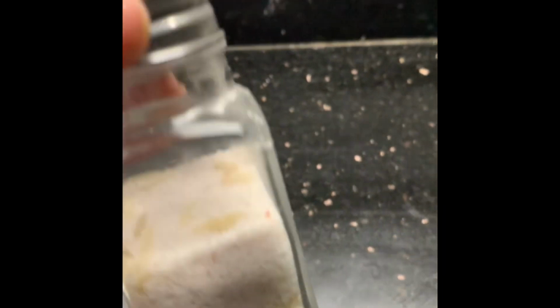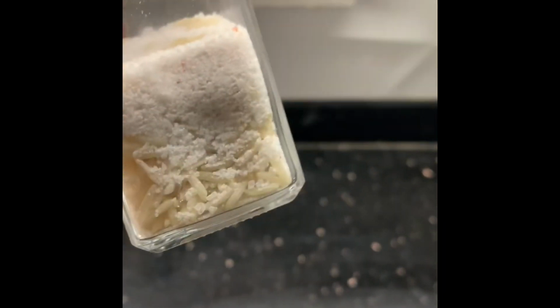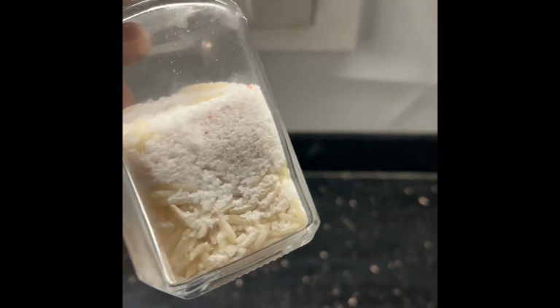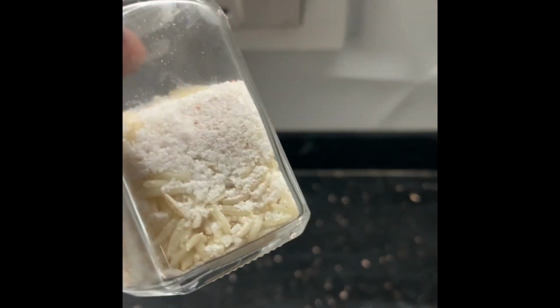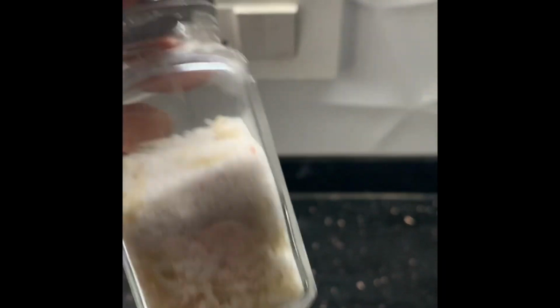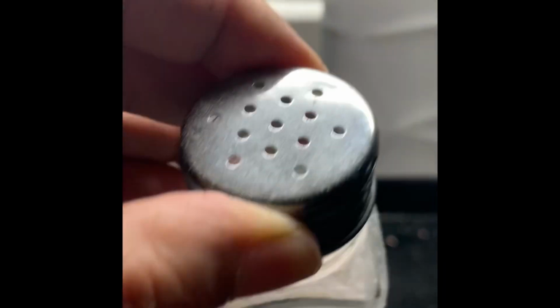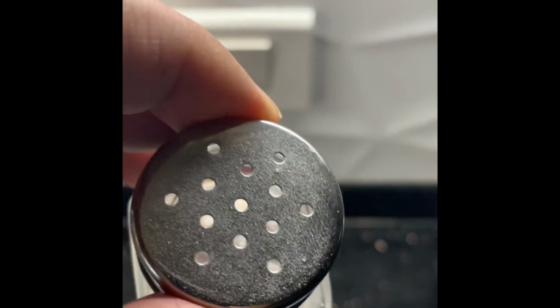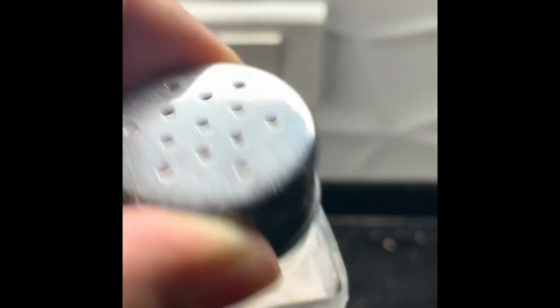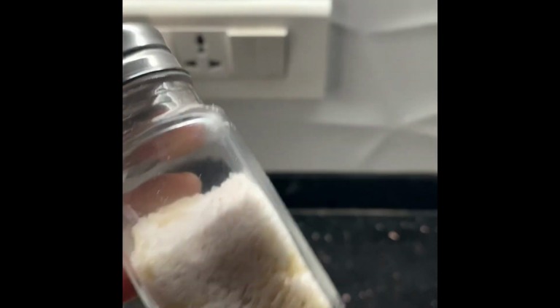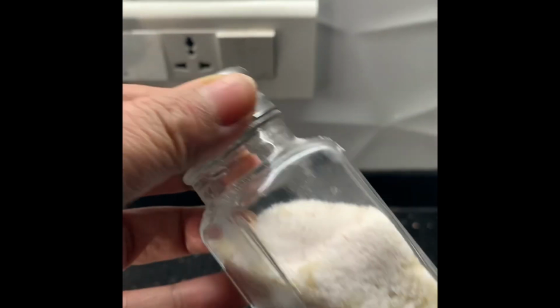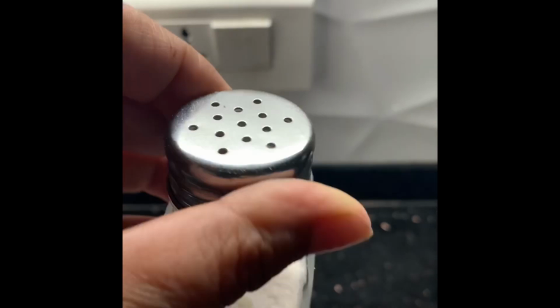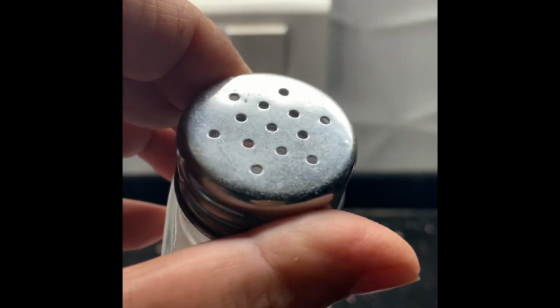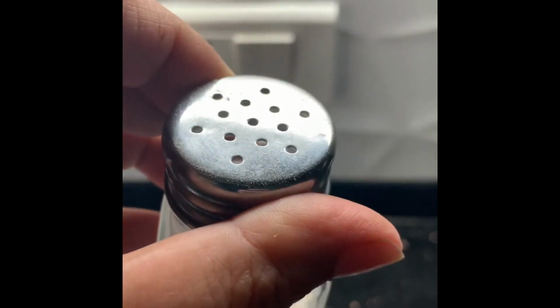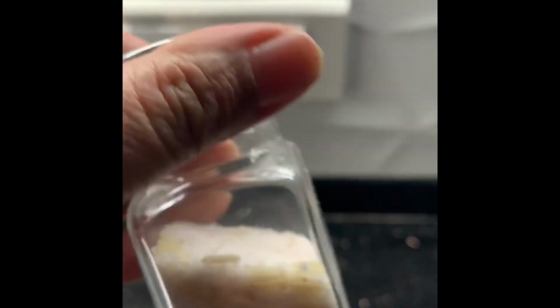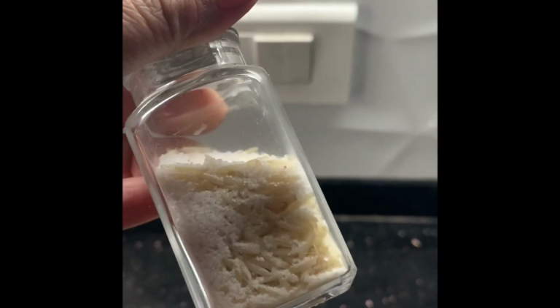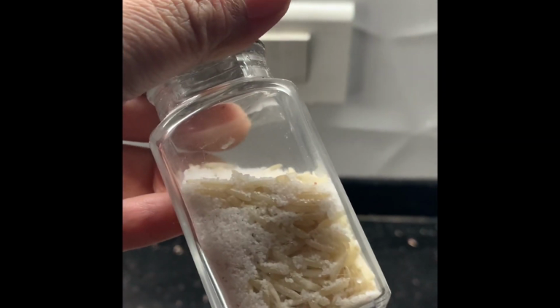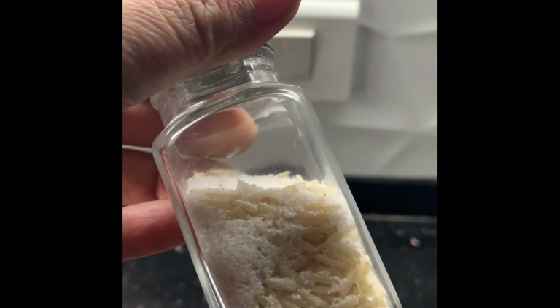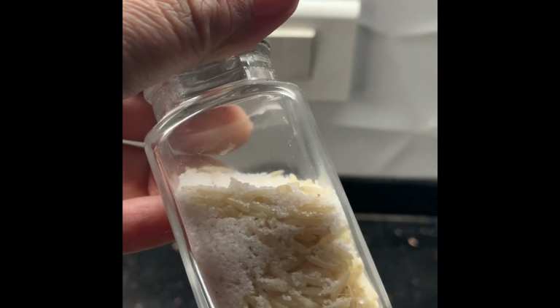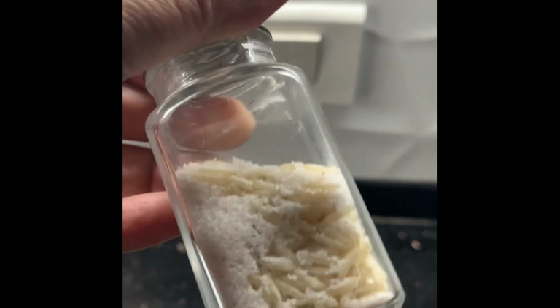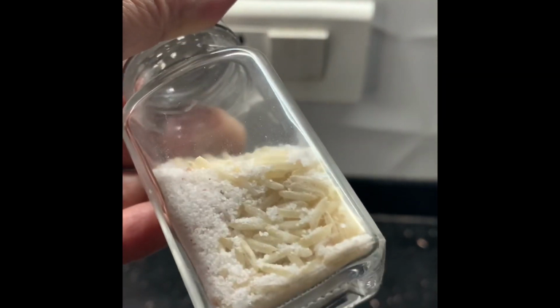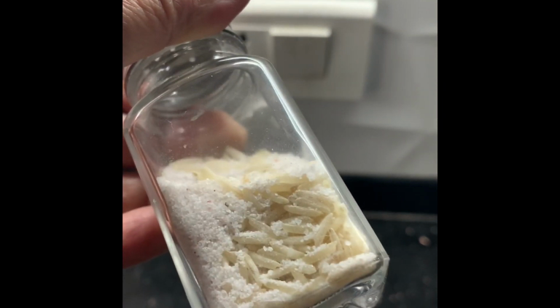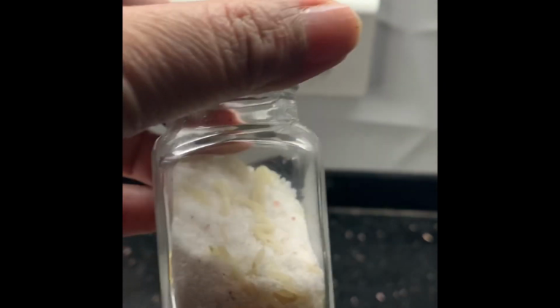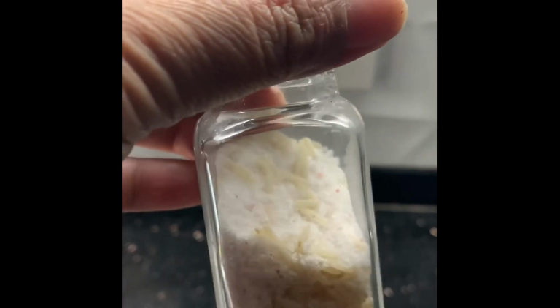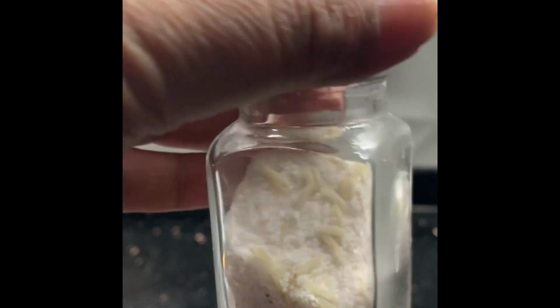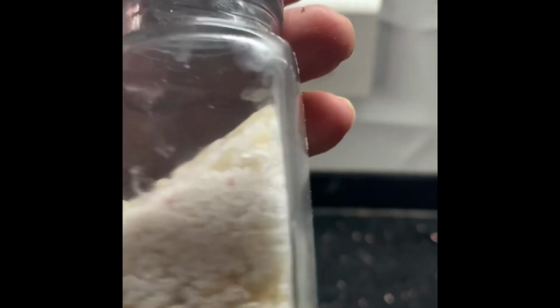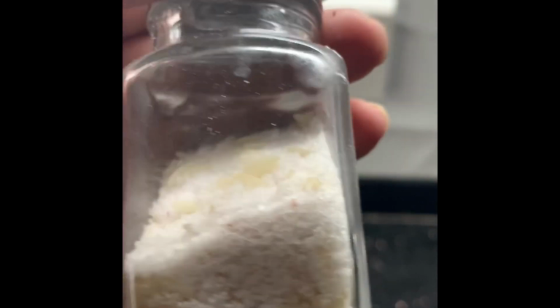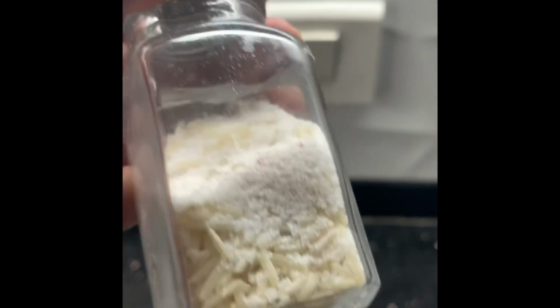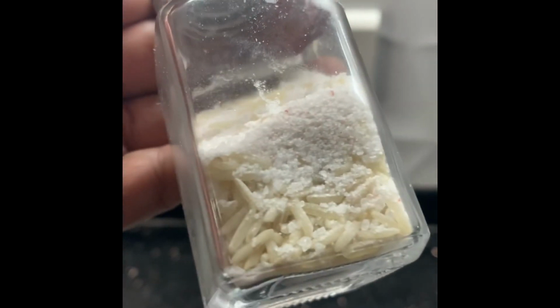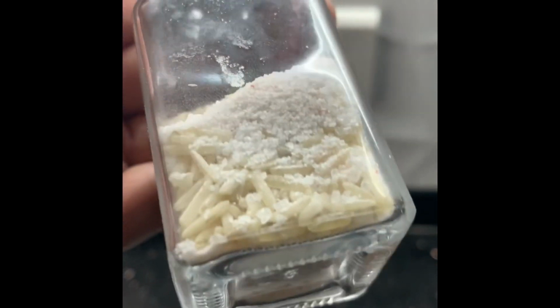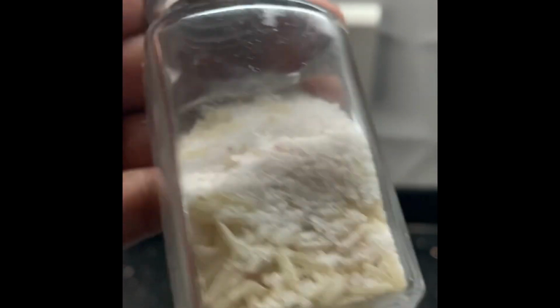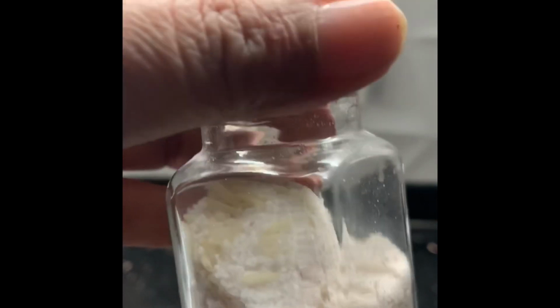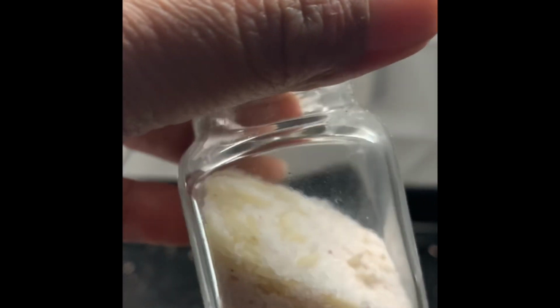You can see that this is a salt and pepper bottle, and you can see there is rice and salt inside it.